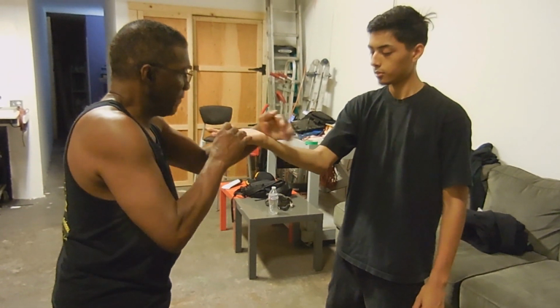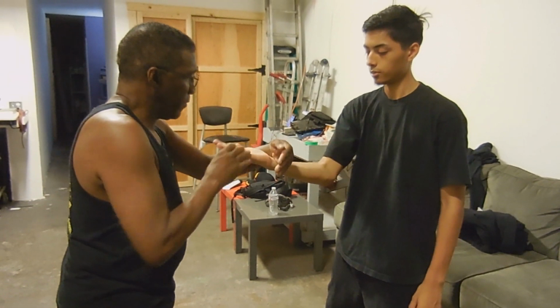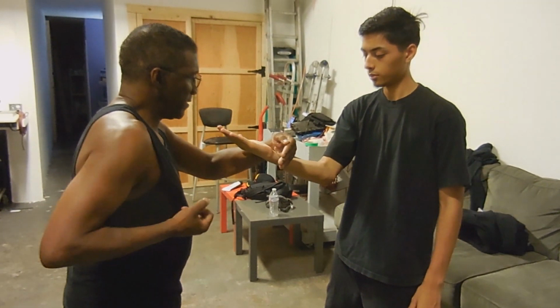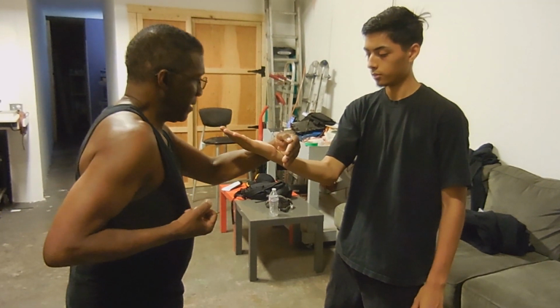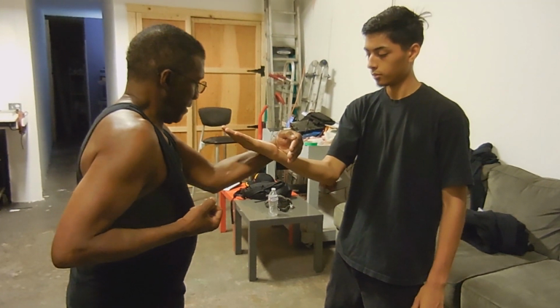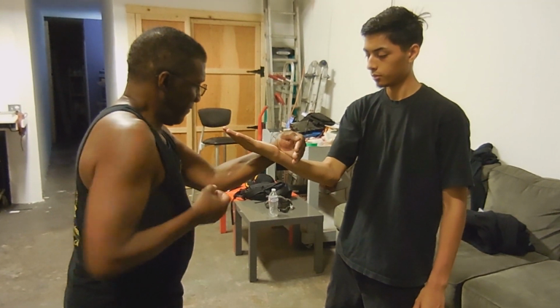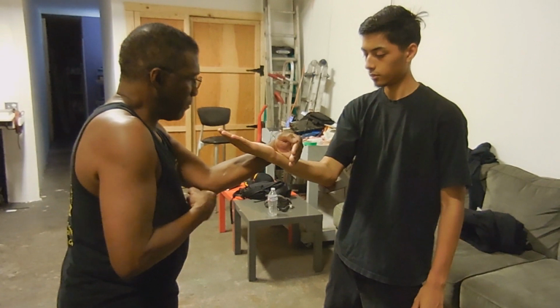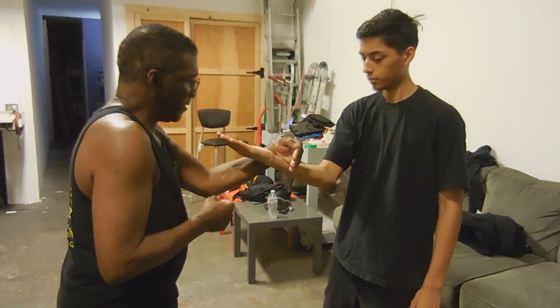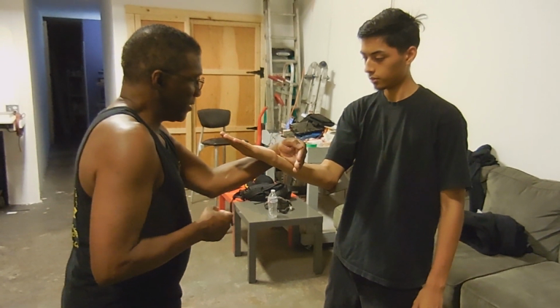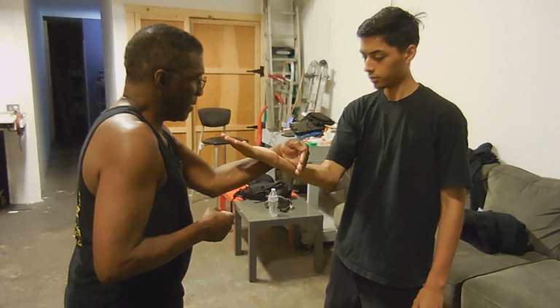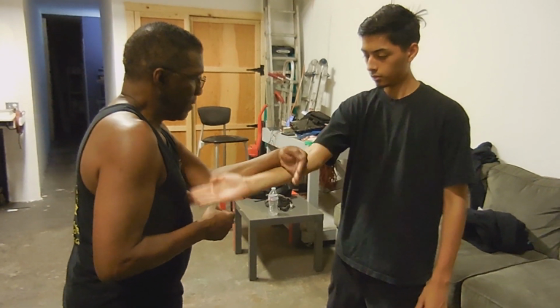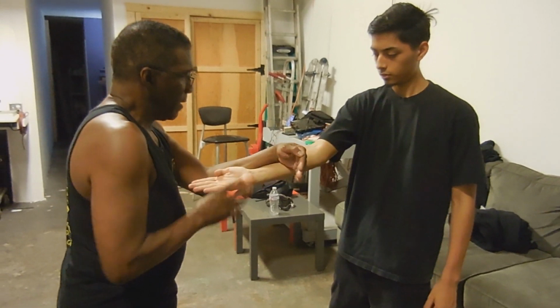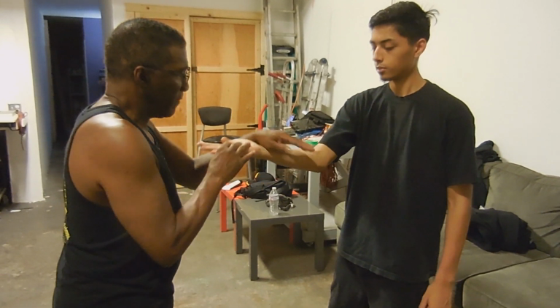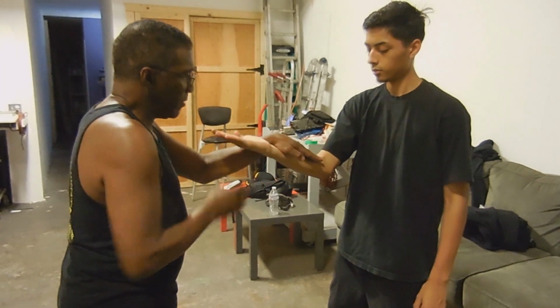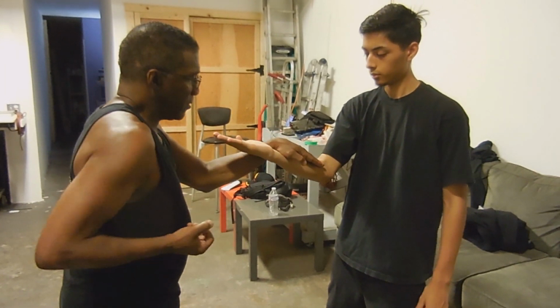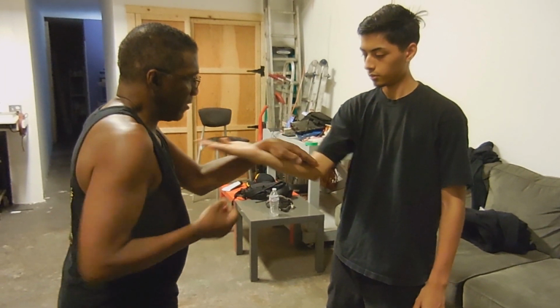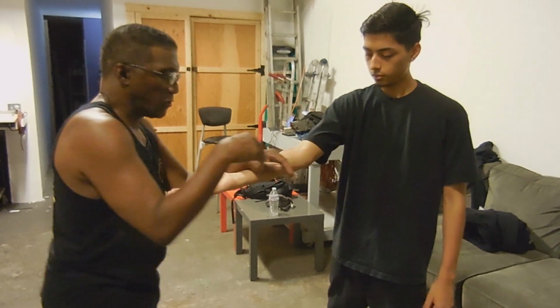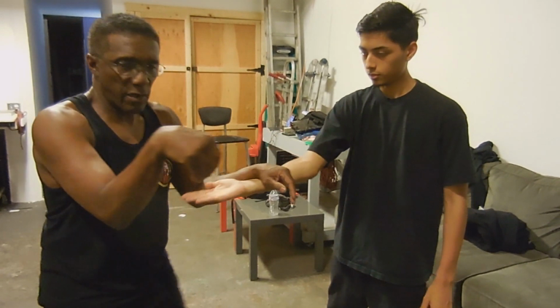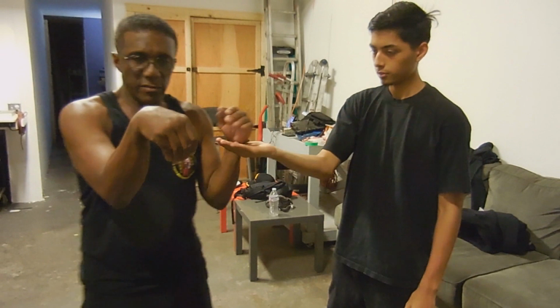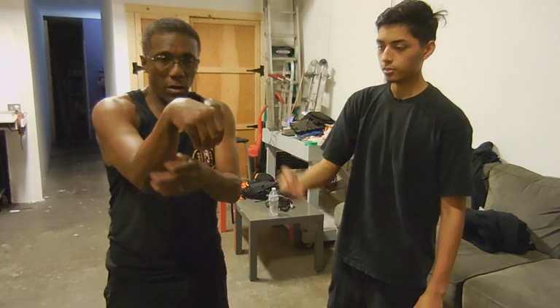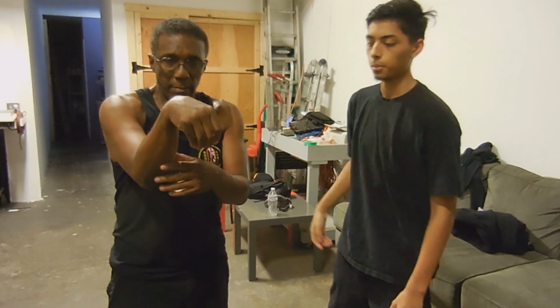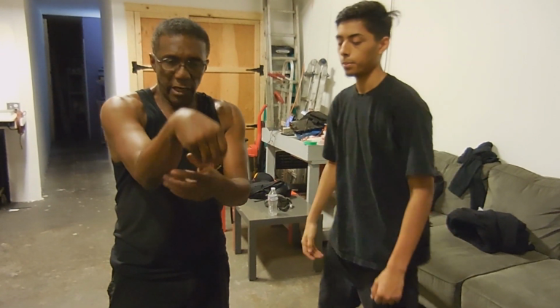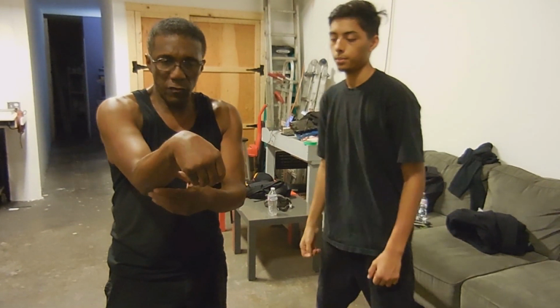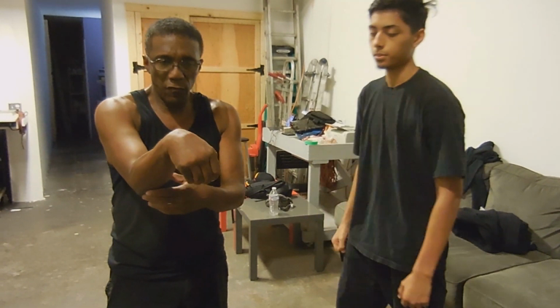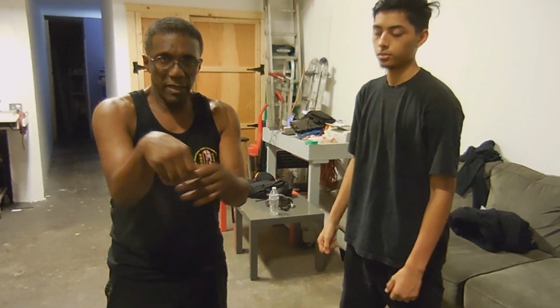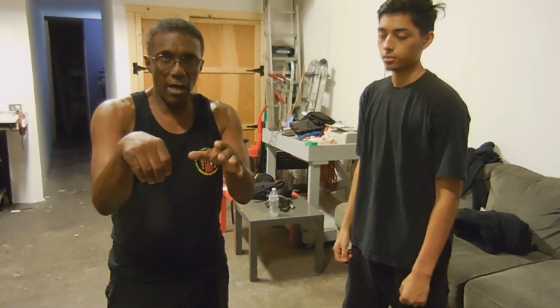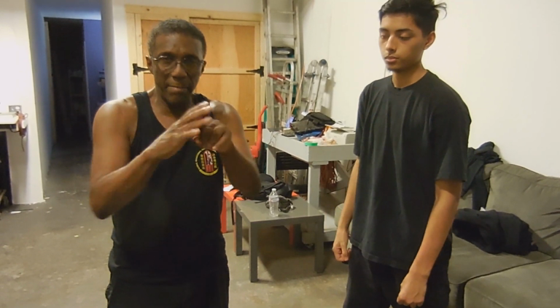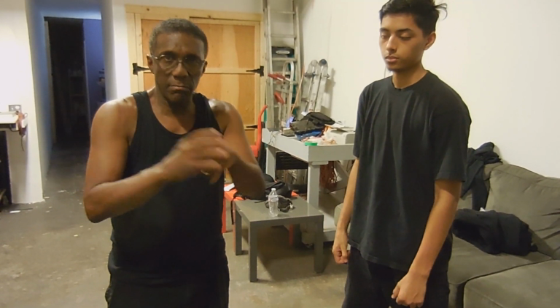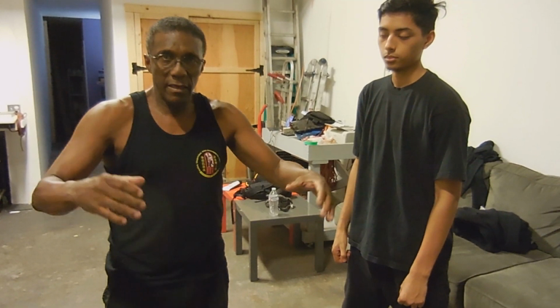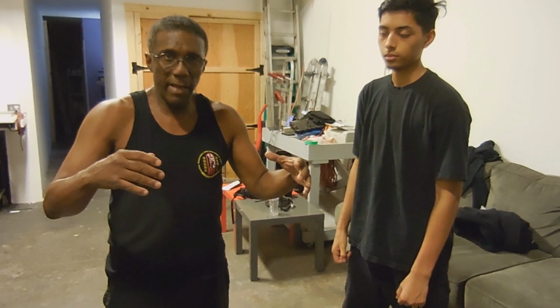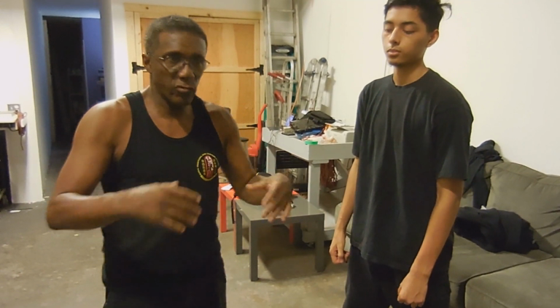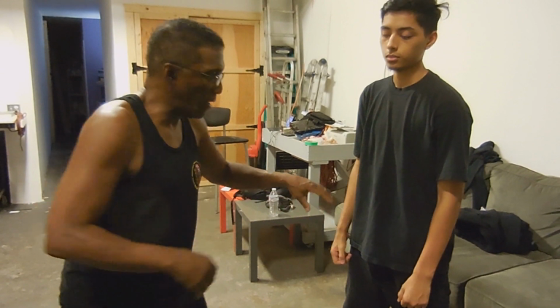If I do this — even if my elbow's in the center, you can touch me. And if I do this, you can touch me. So it should look like a fox's paw because the character for Fook is a hound and a man combined.